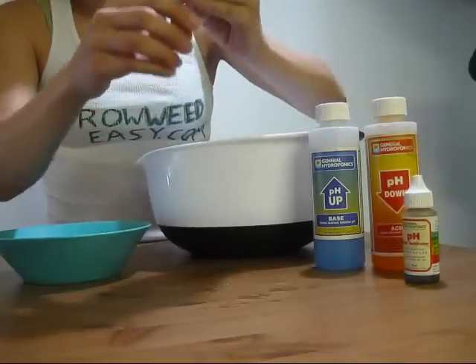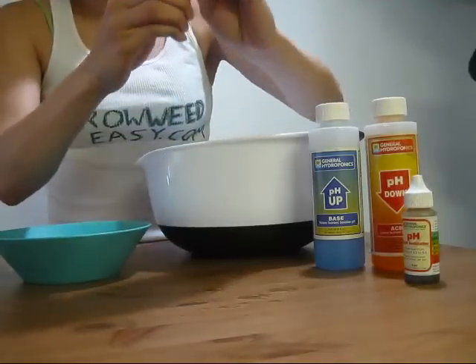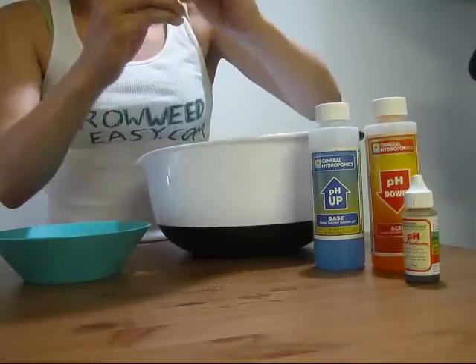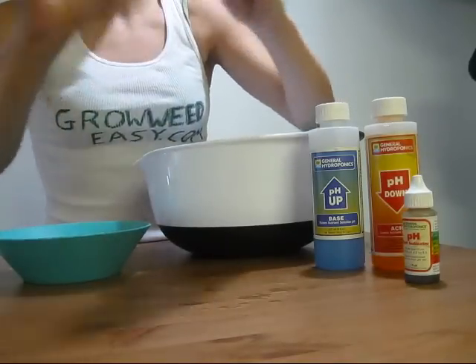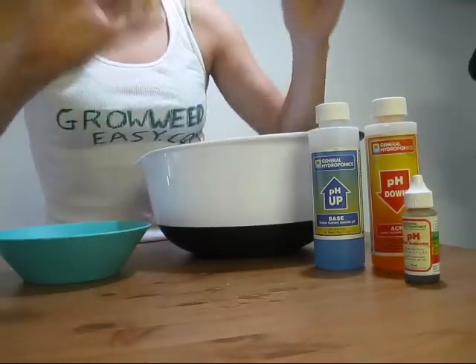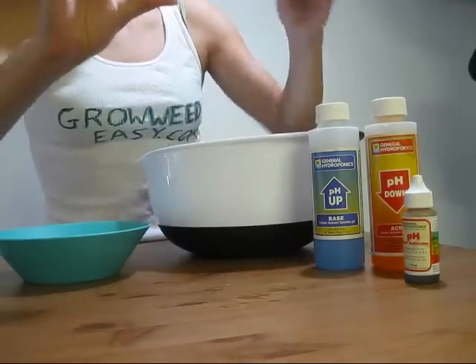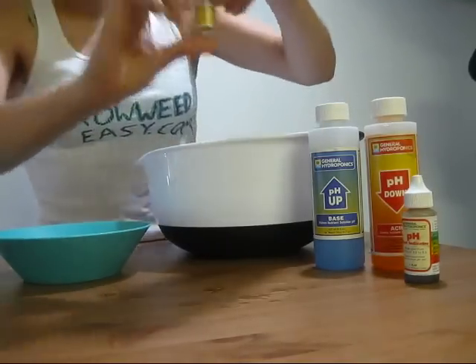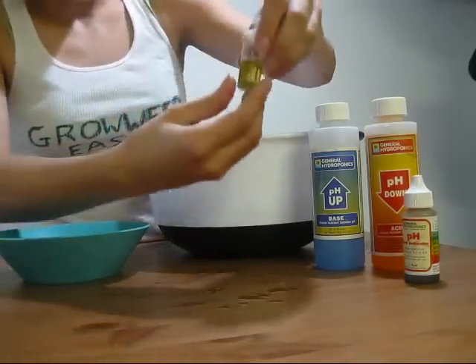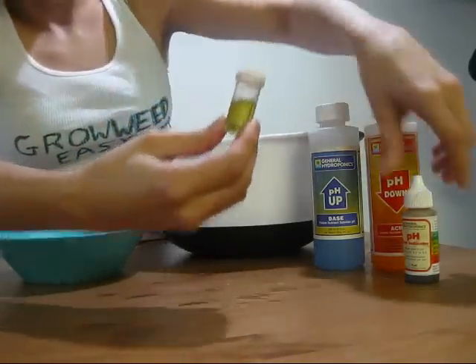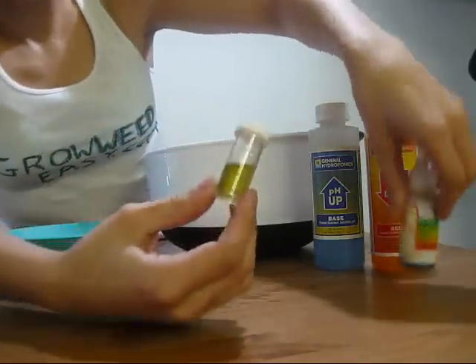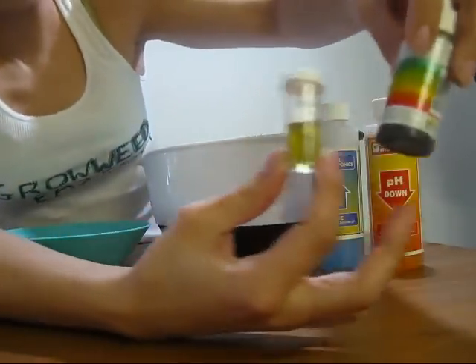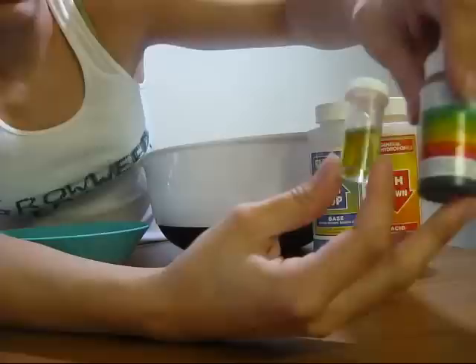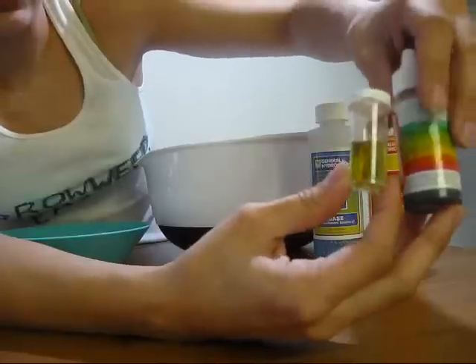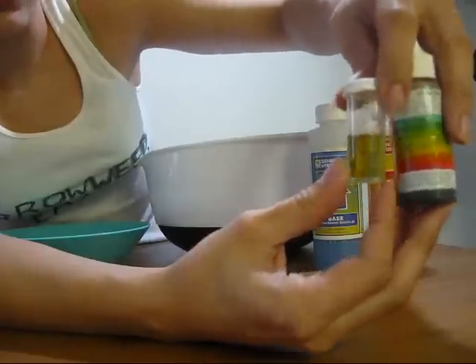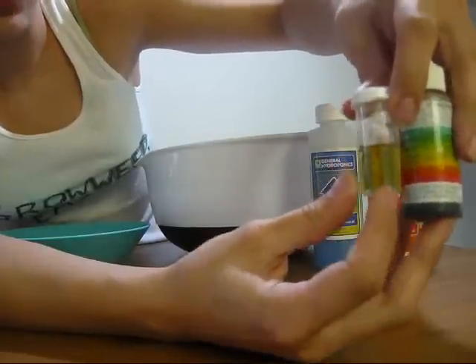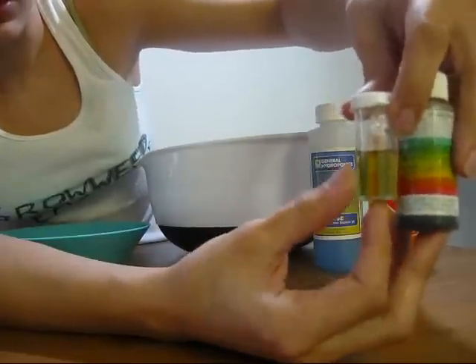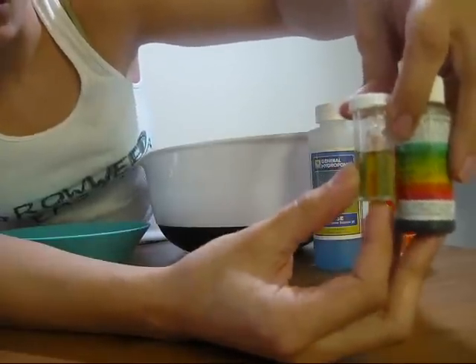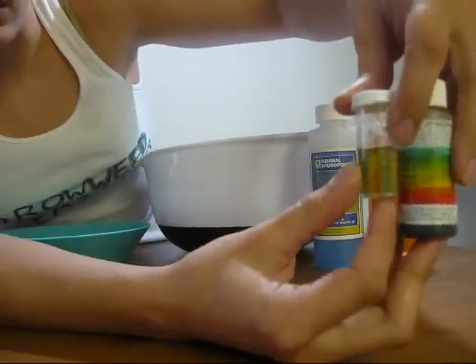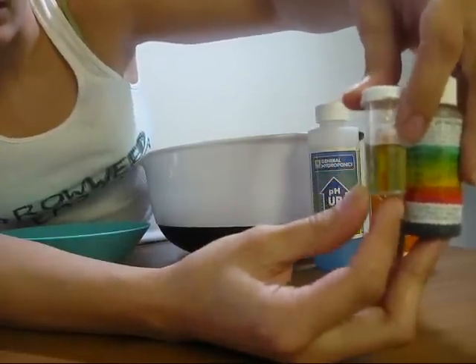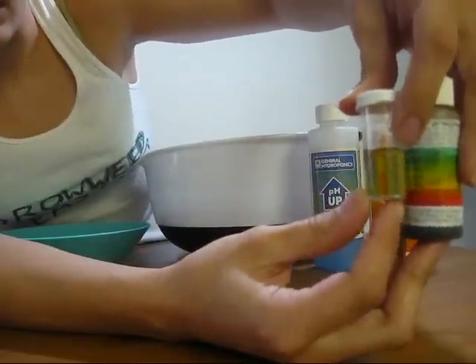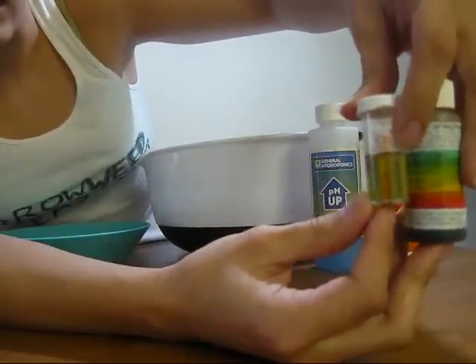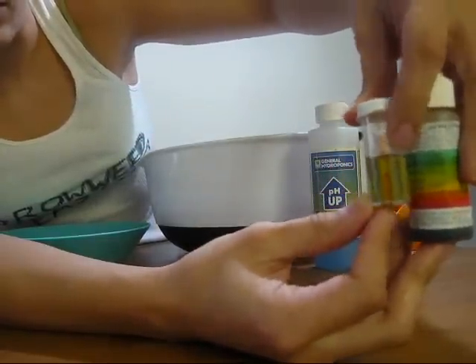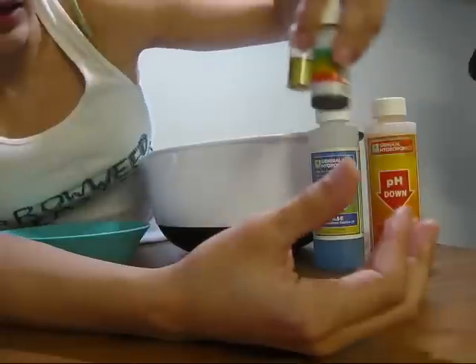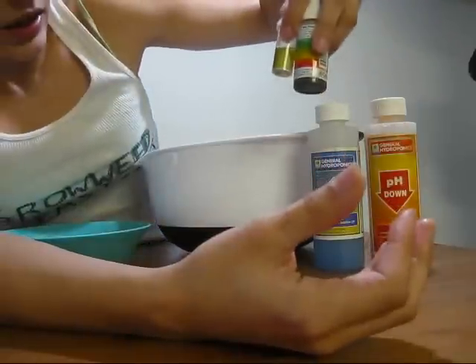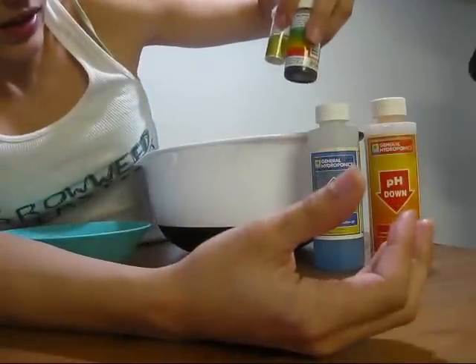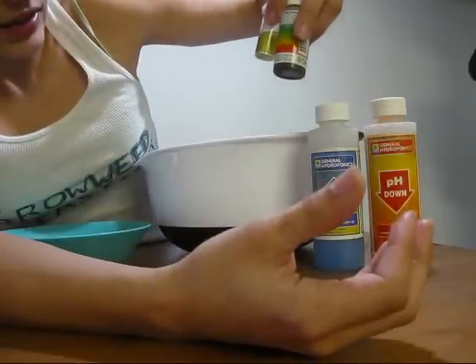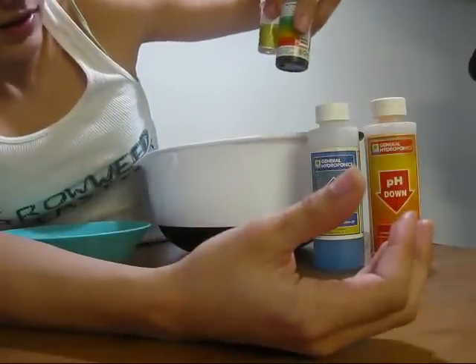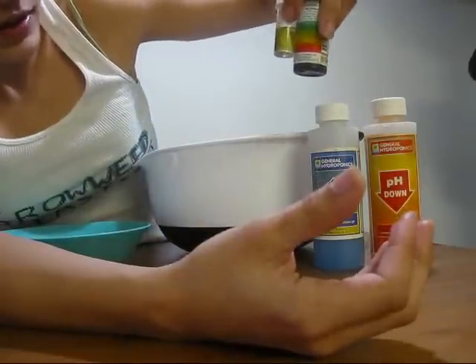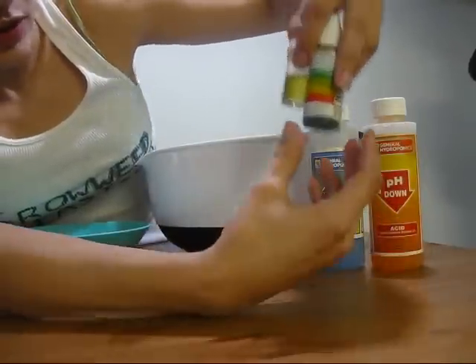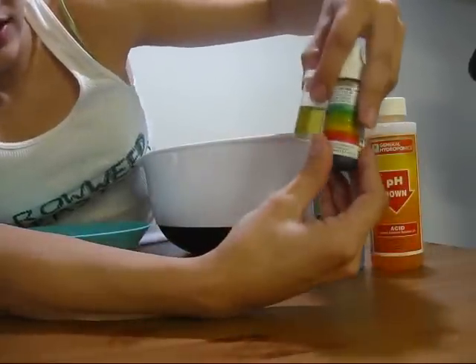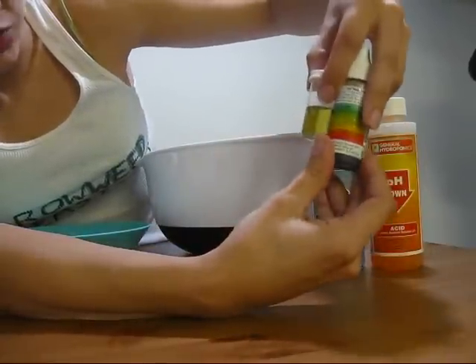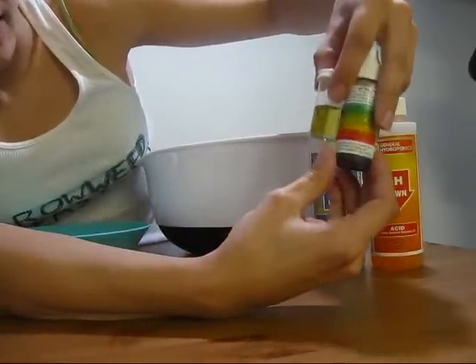Mix up your solution. And then what you're going to do is test the color of your solution with the indicator on the back. It looks like this is about somewhere between a 6 and a 6.5.